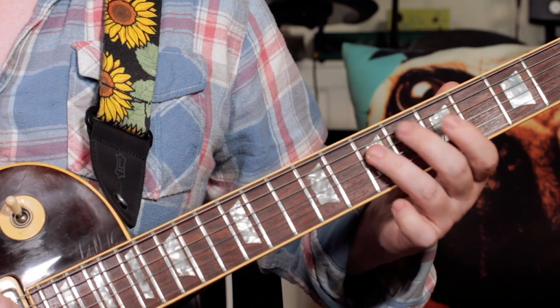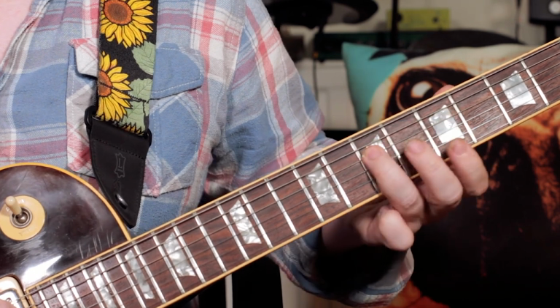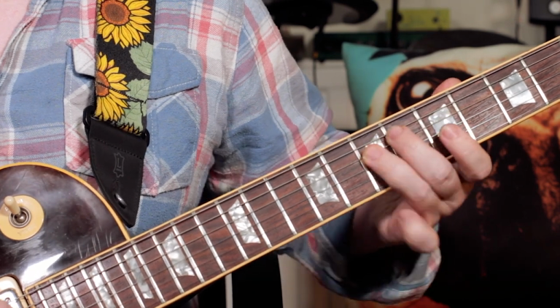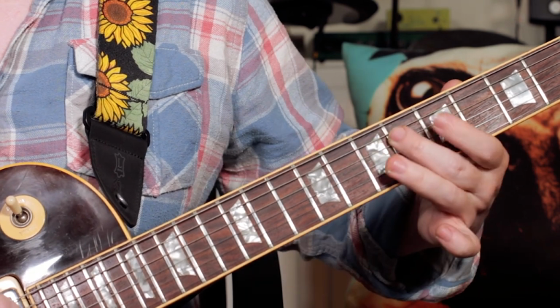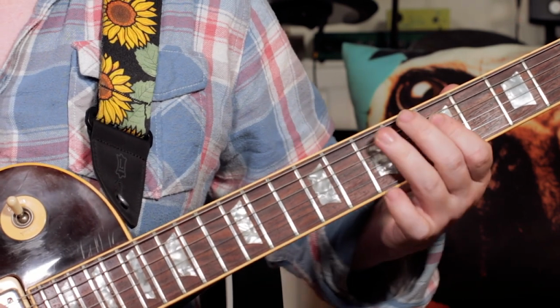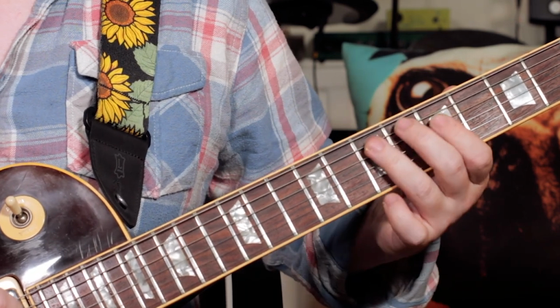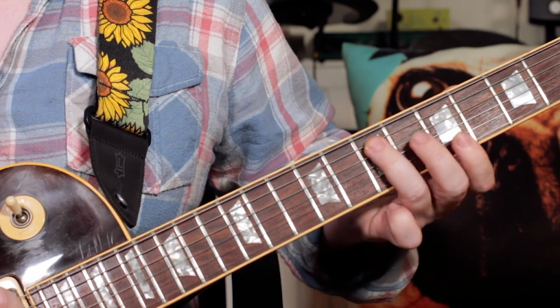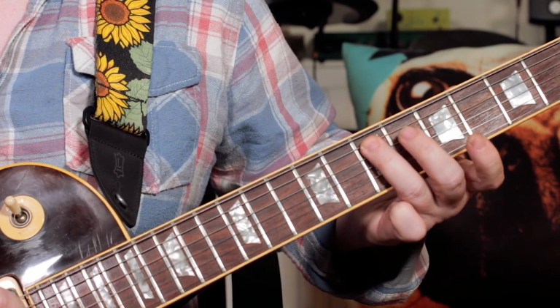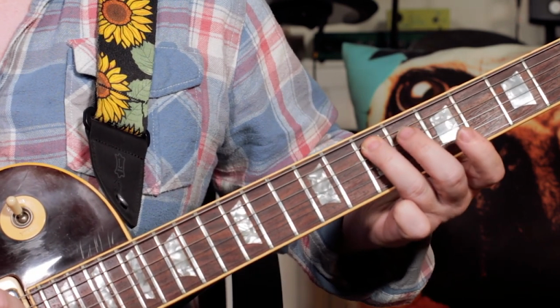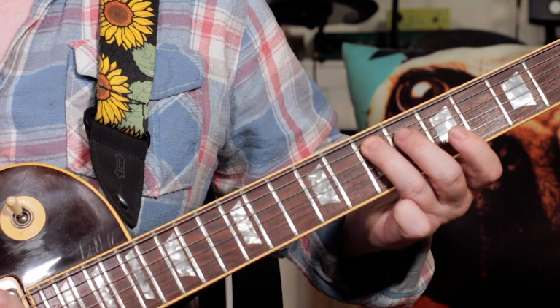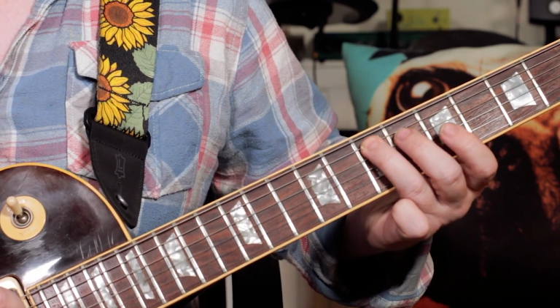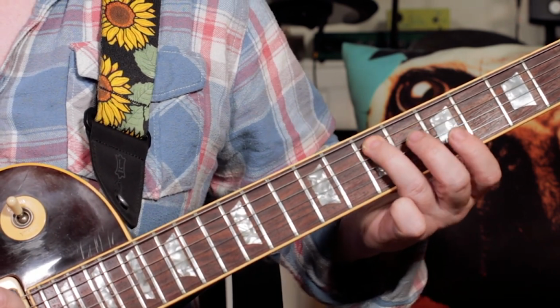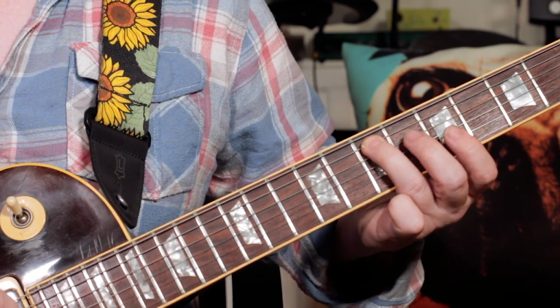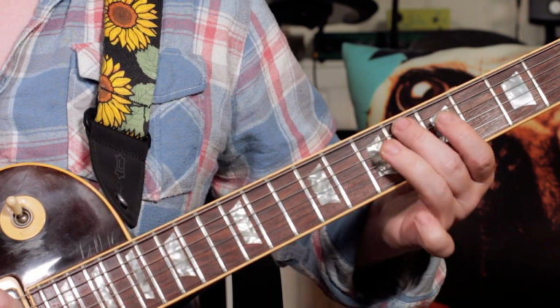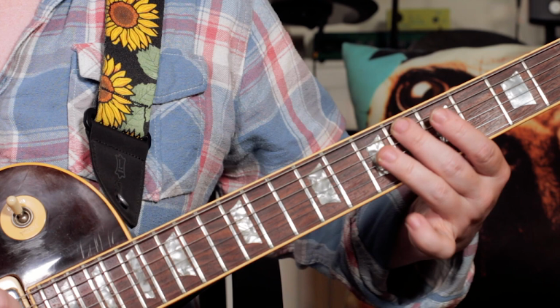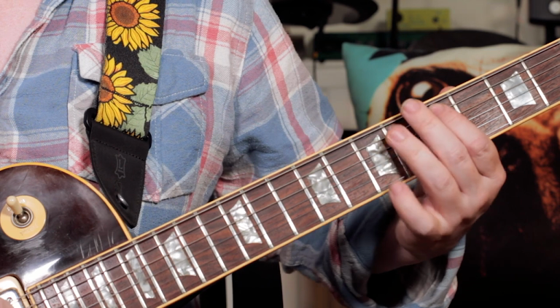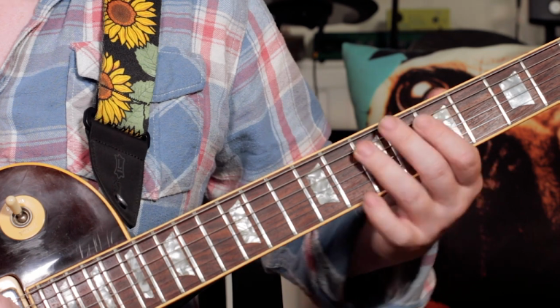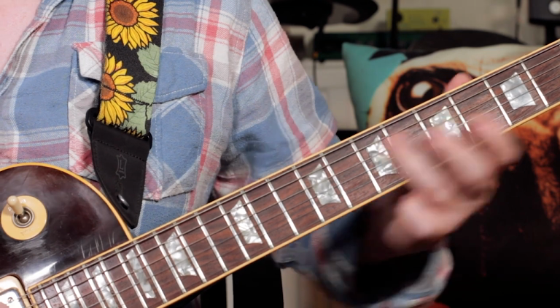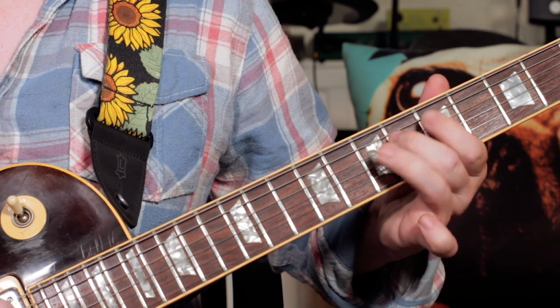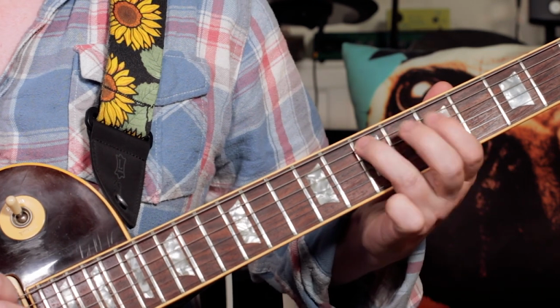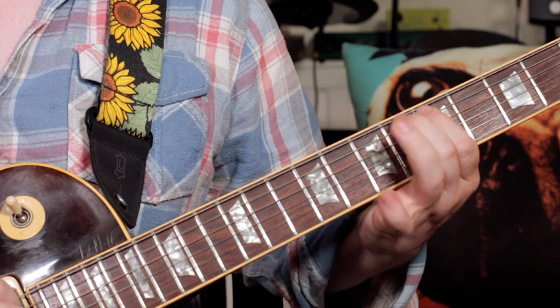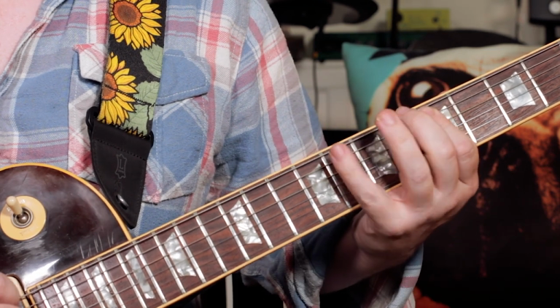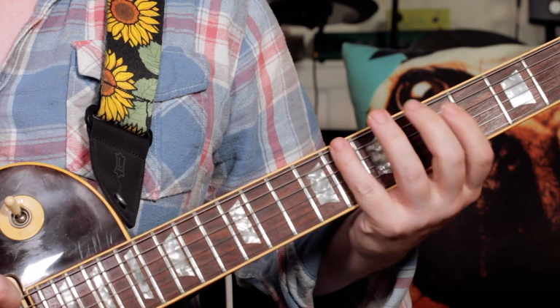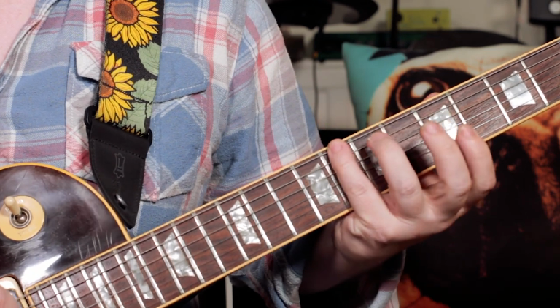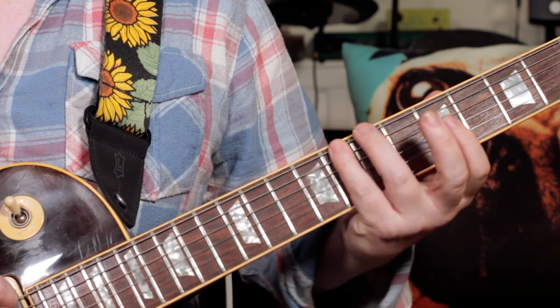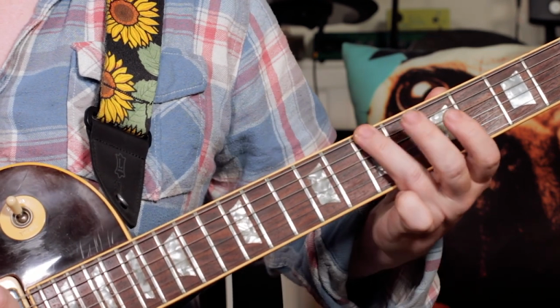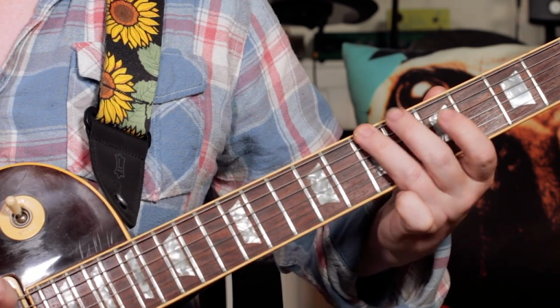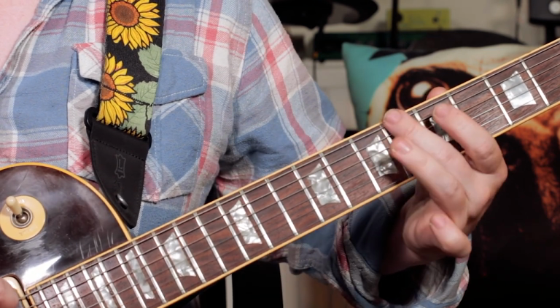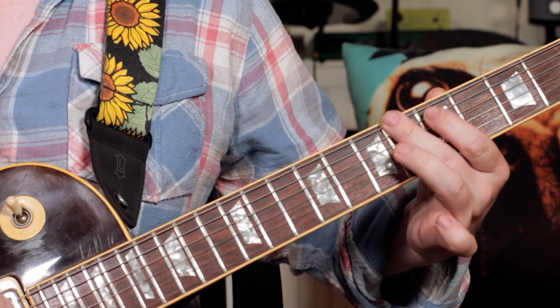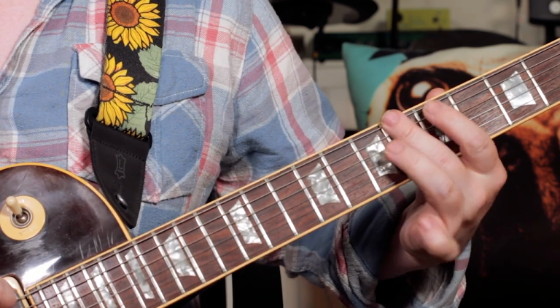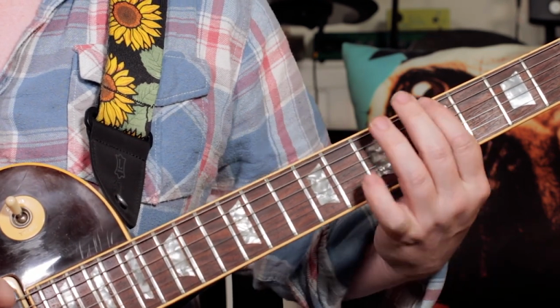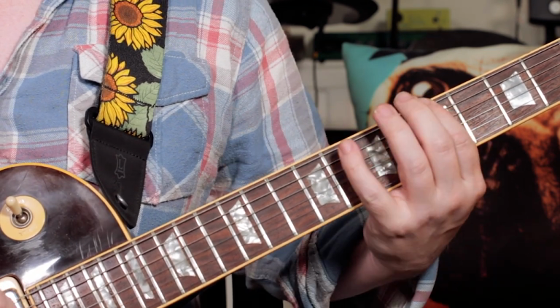So 7, 6, 5. Then on the next string, 7, 6, 5. E, E flat, D. Then C, B, B flat, A.